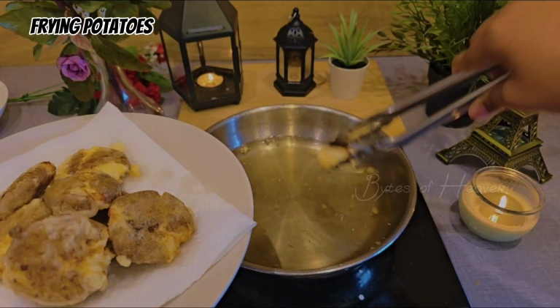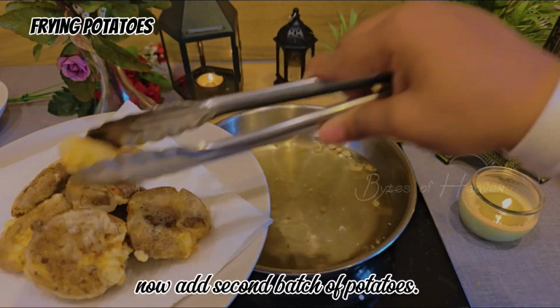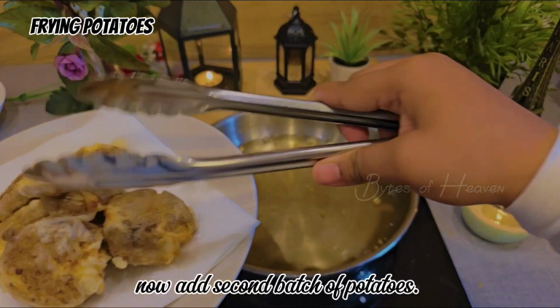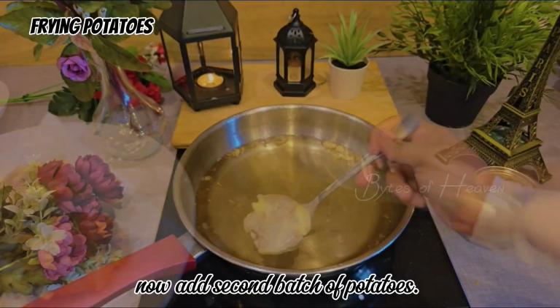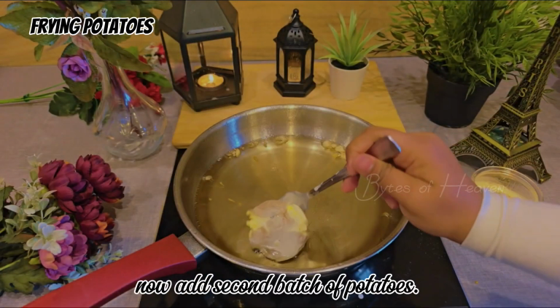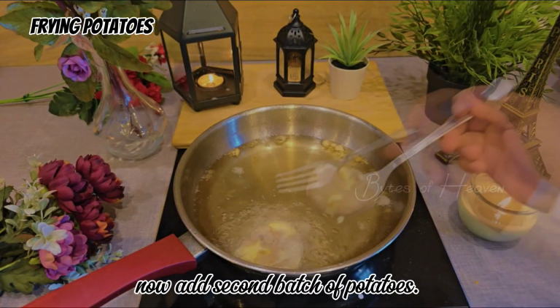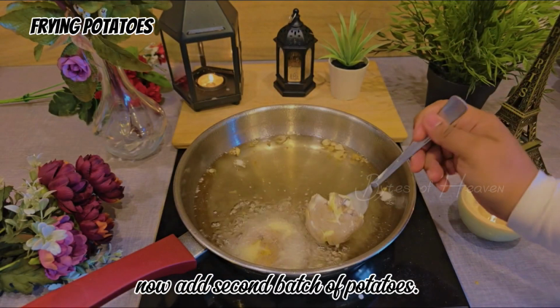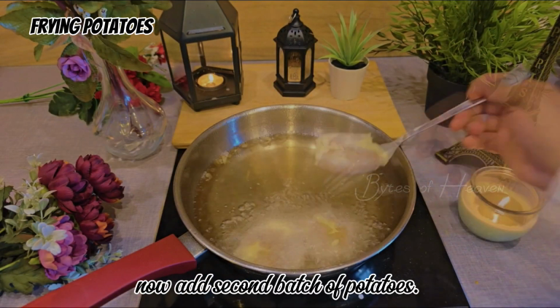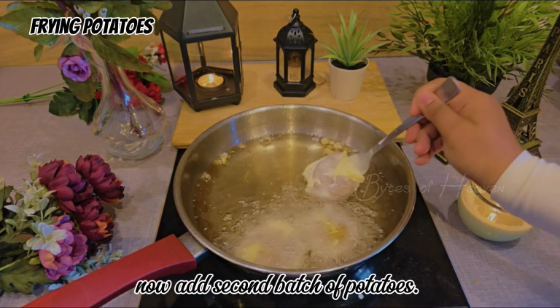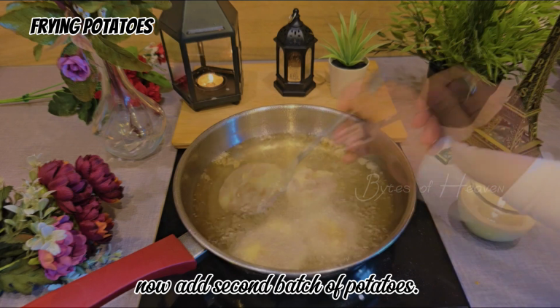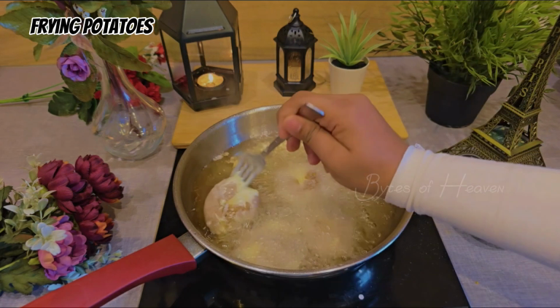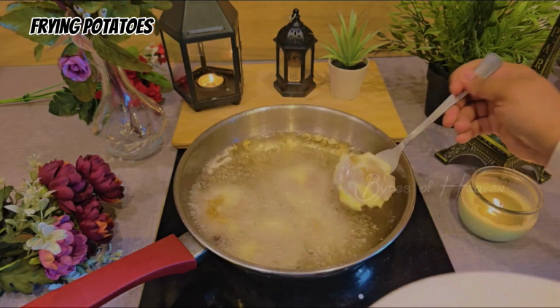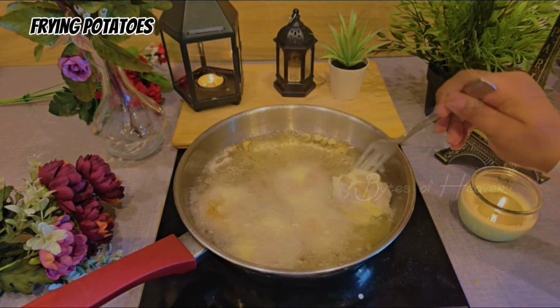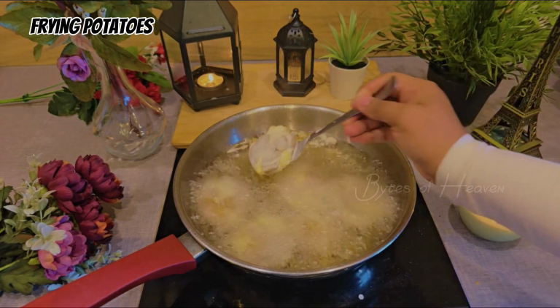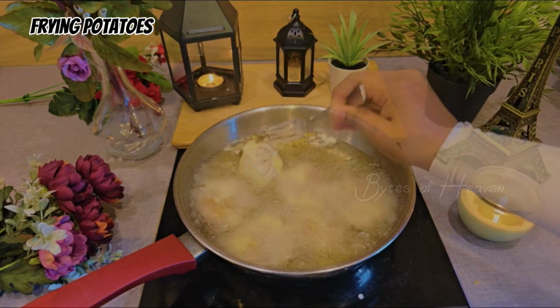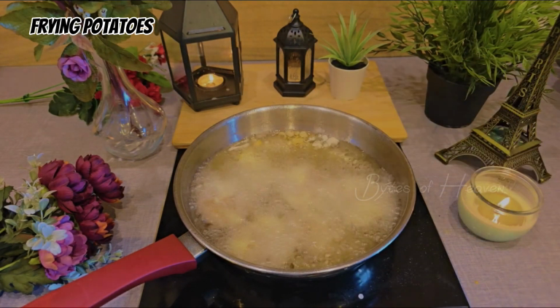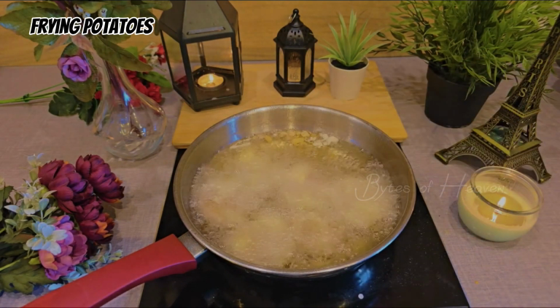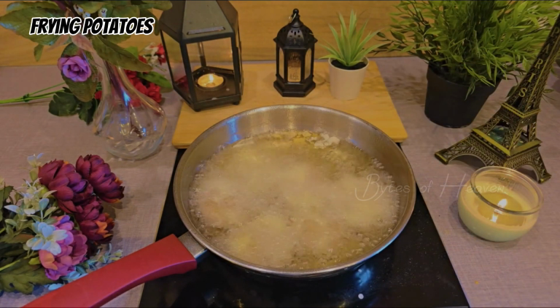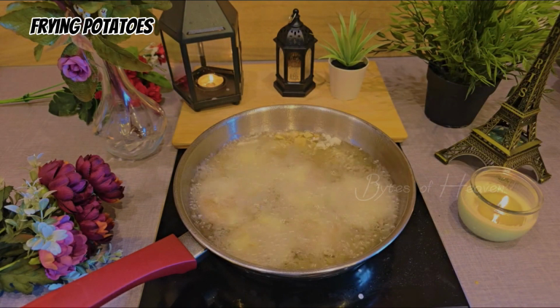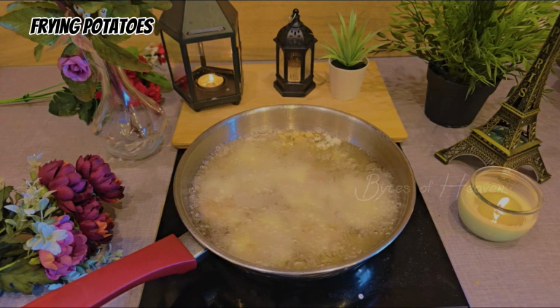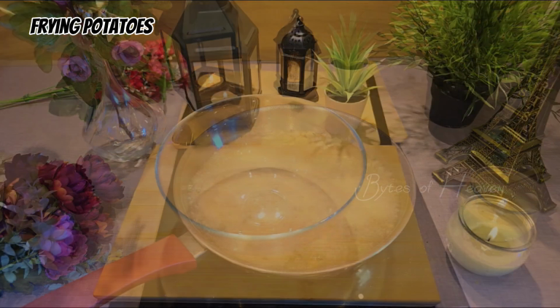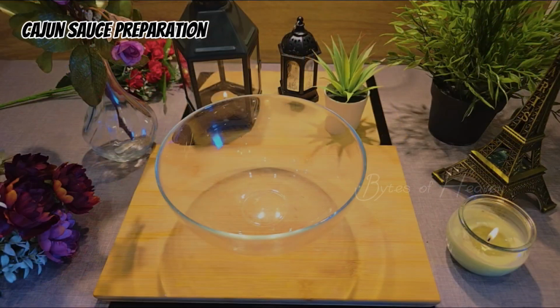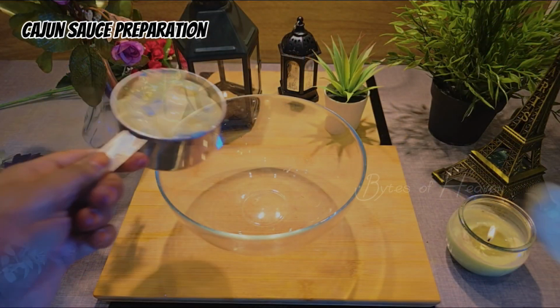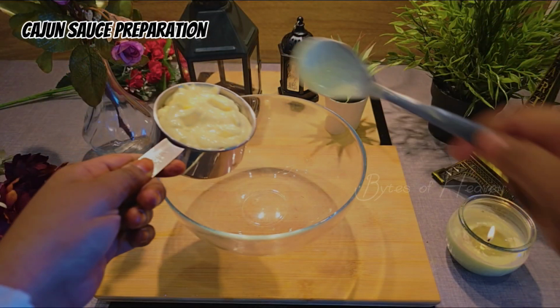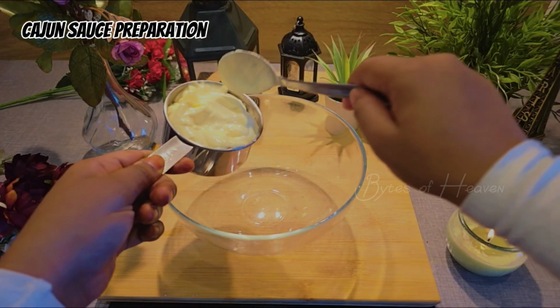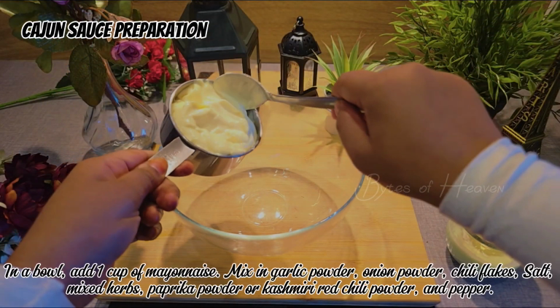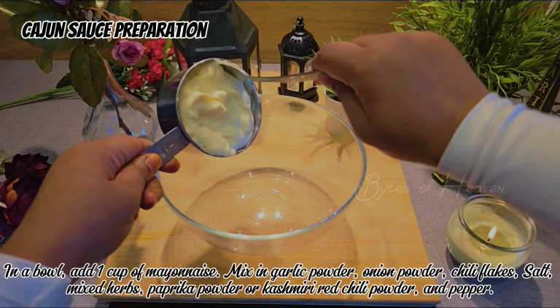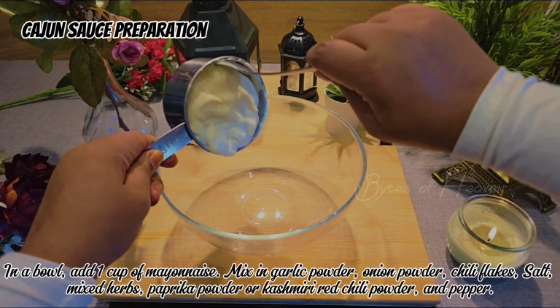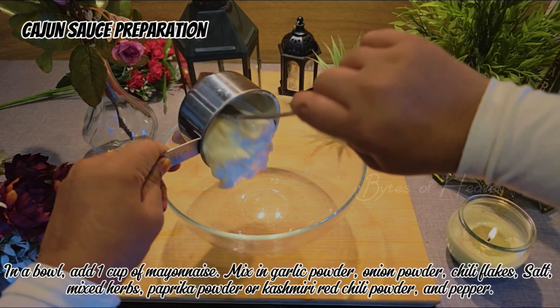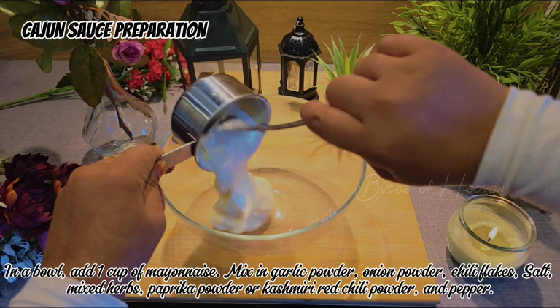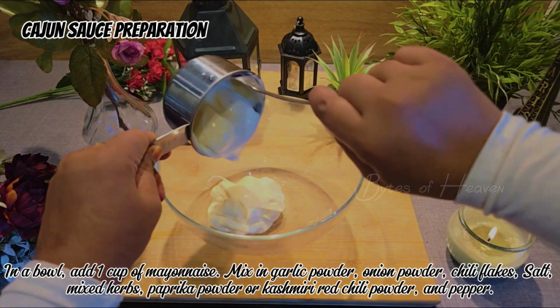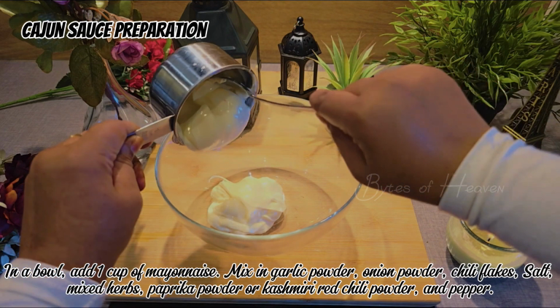Now fry a second batch of potatoes. While the potatoes are cooking, we are going to prepare the Cajun sauce. Prepare the sauce in a bowl.